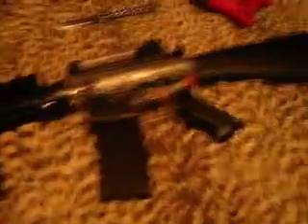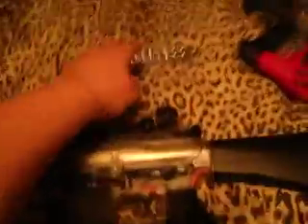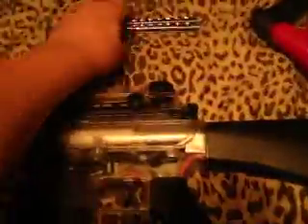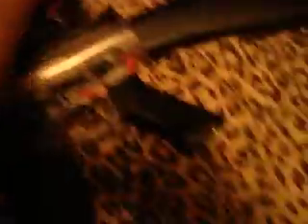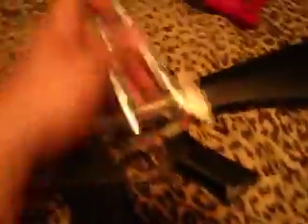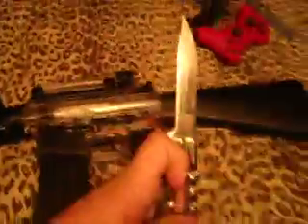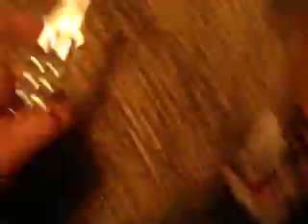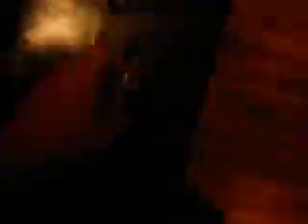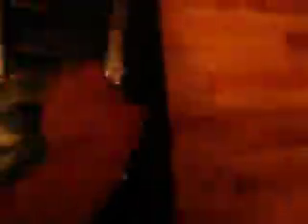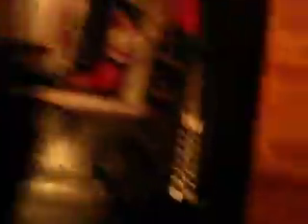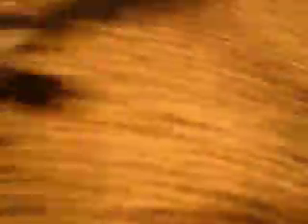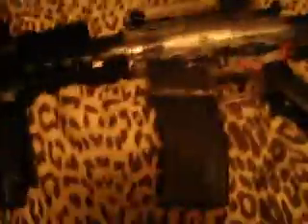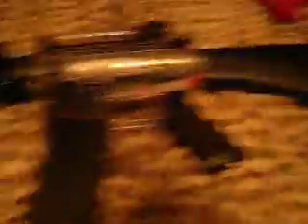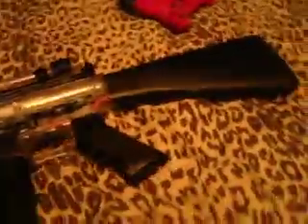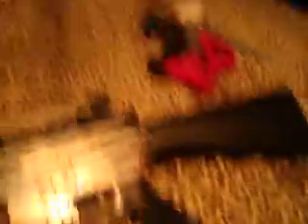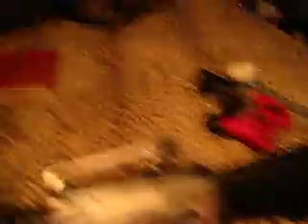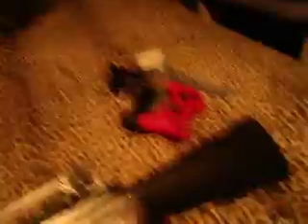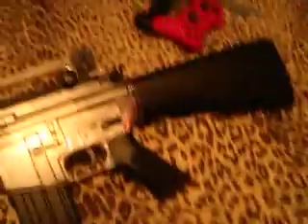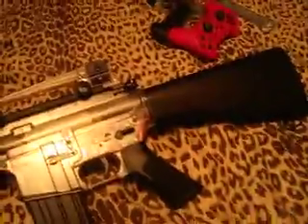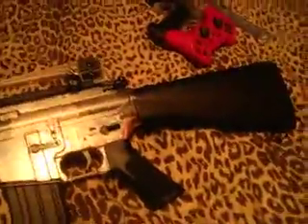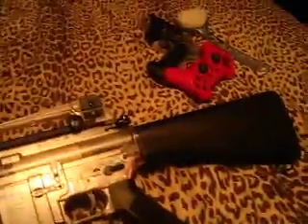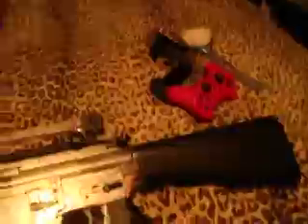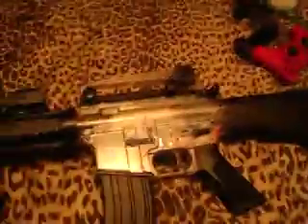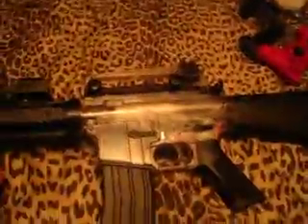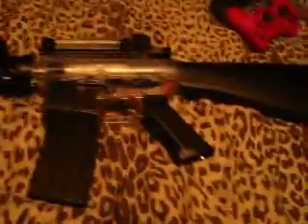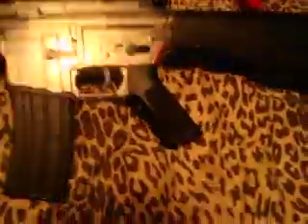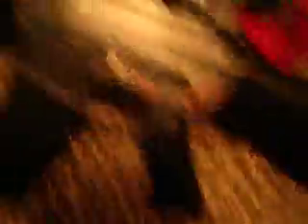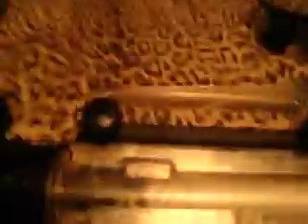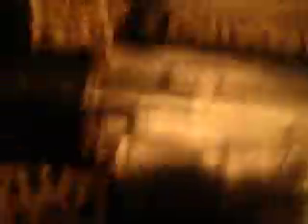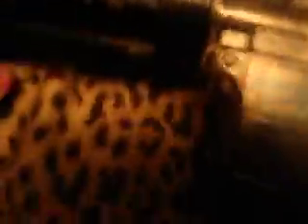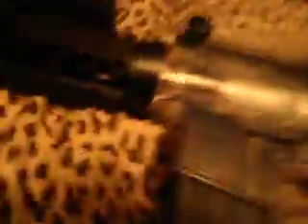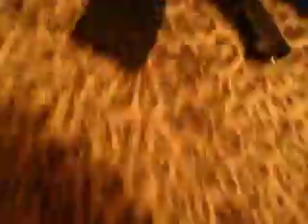Let me get this butterfly knife out of the way. It is called an A-17, but it's an M-16.